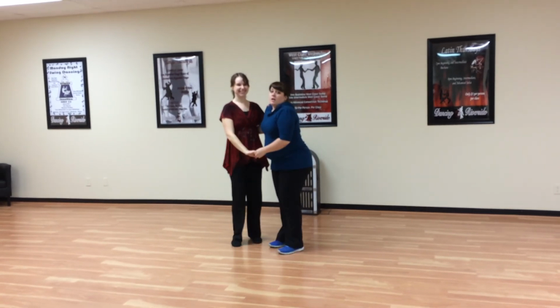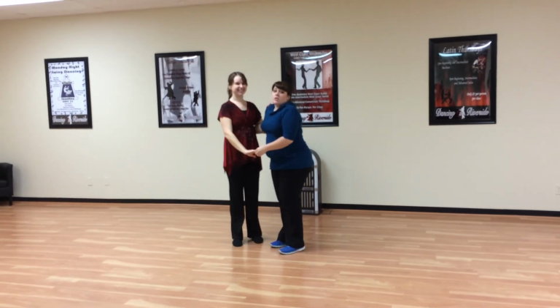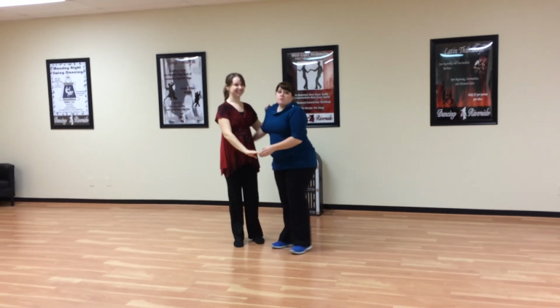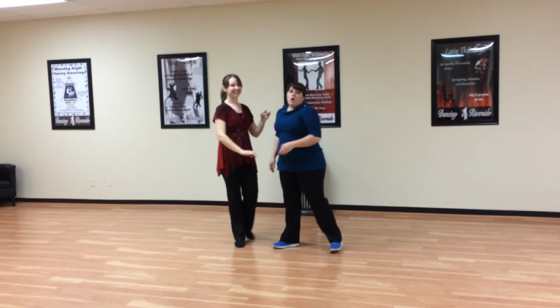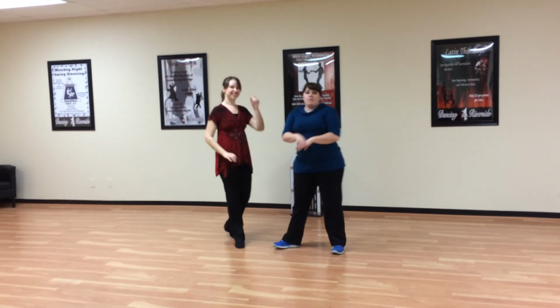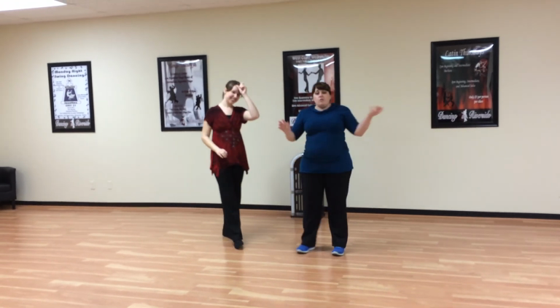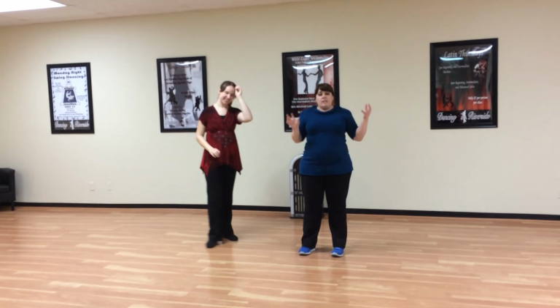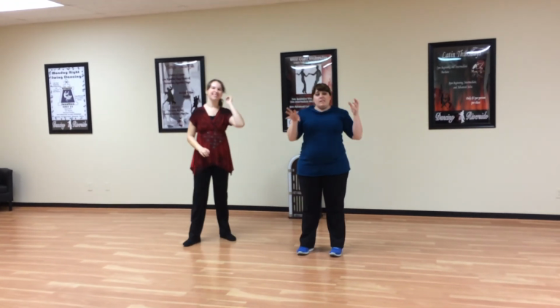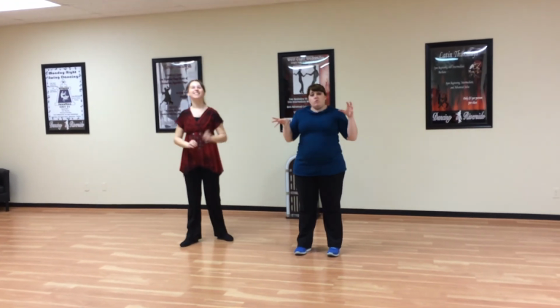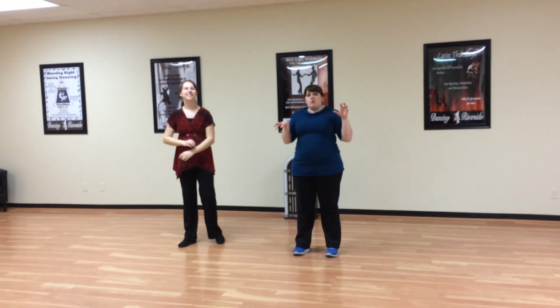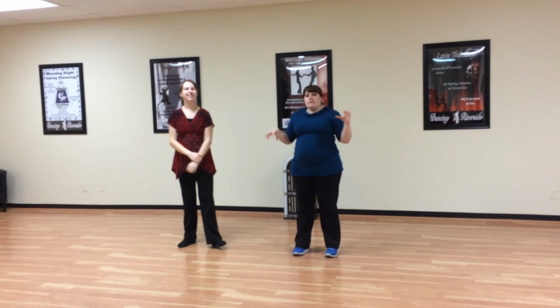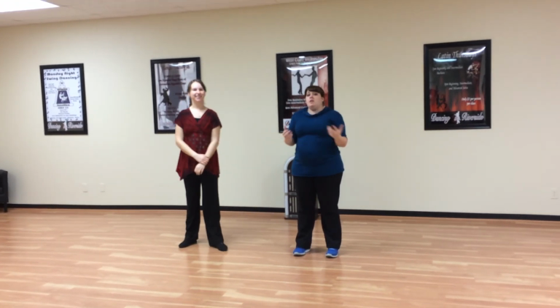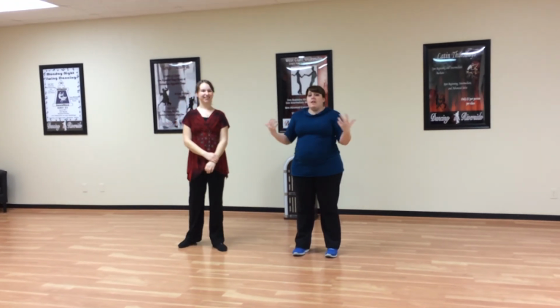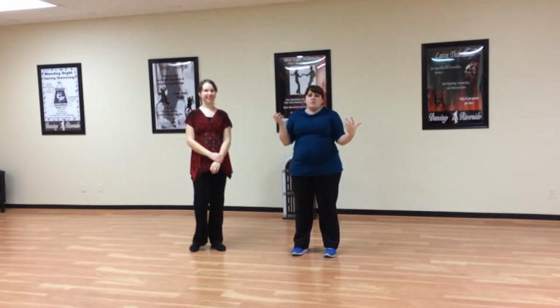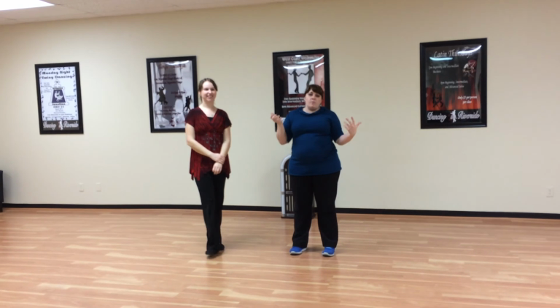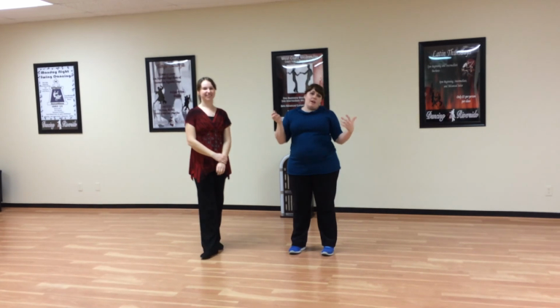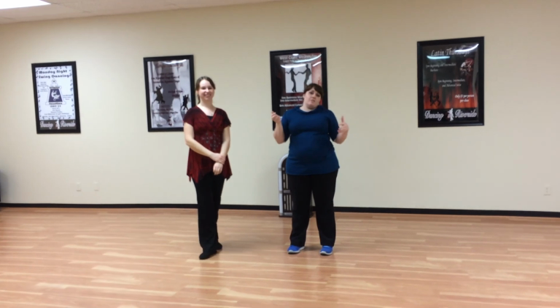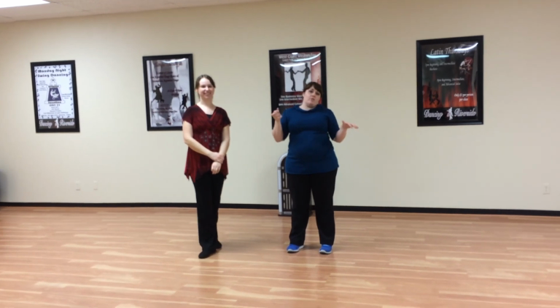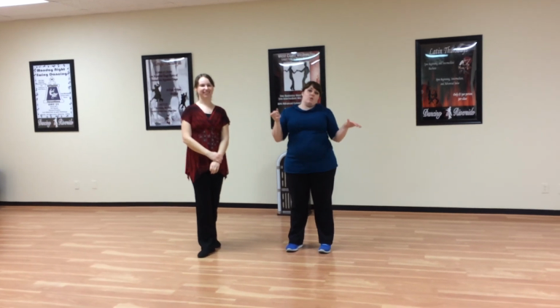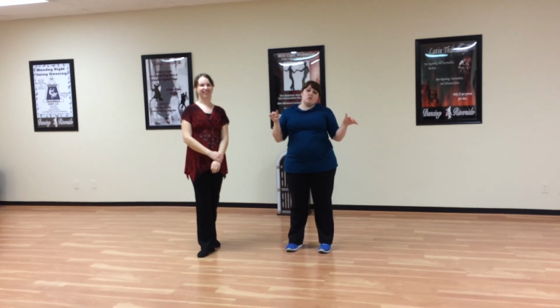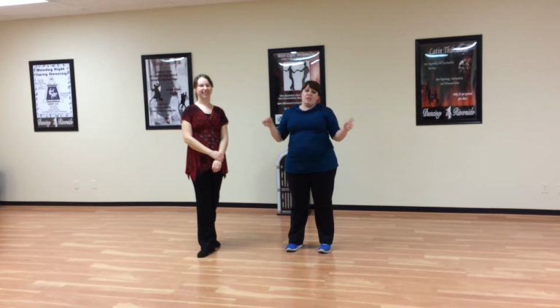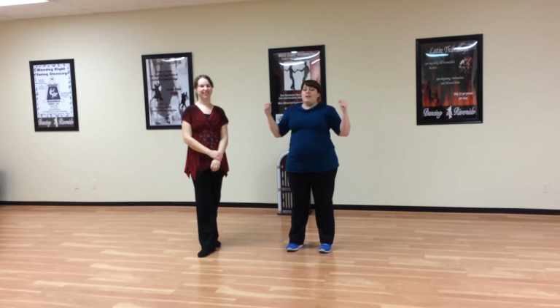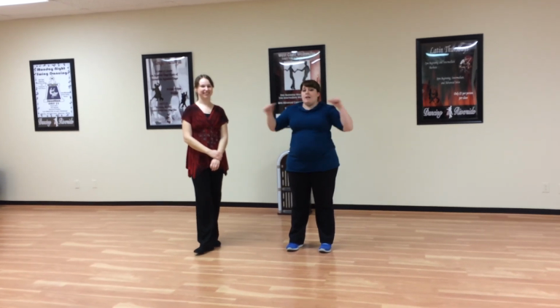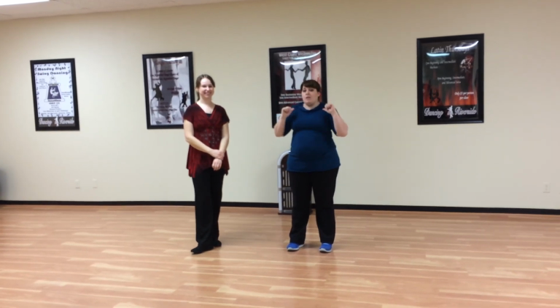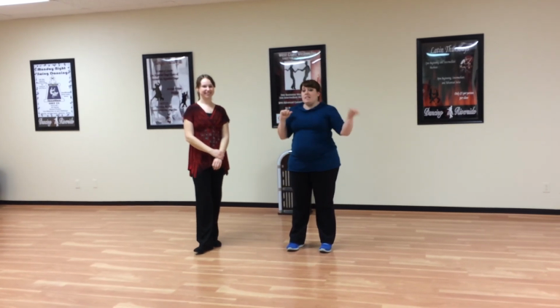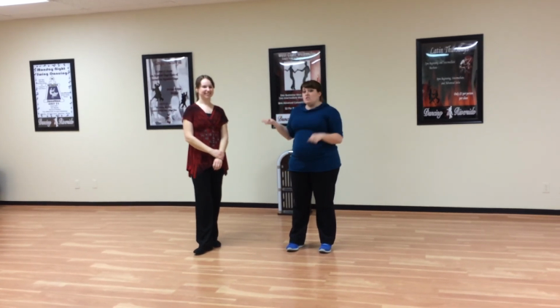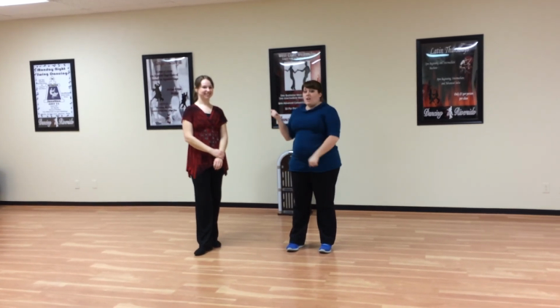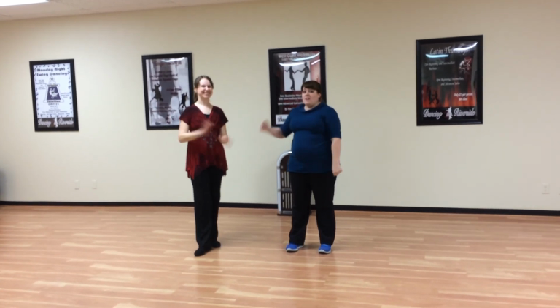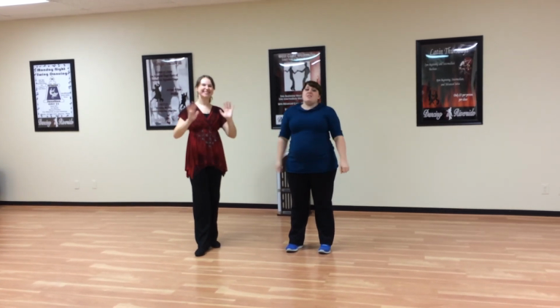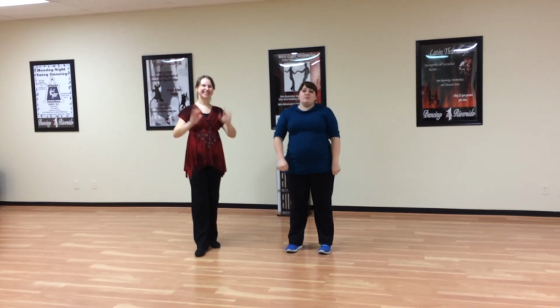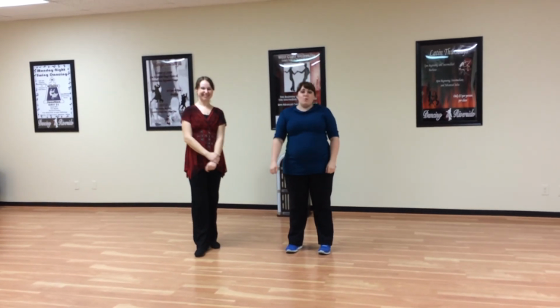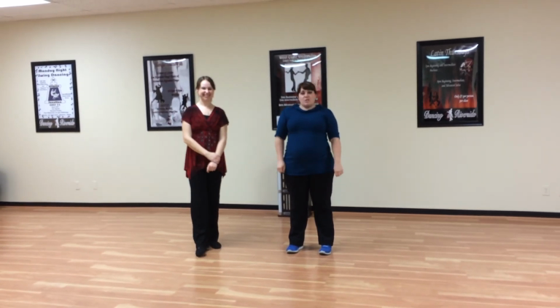So that was all of our Intermediate East Coast Swing Series. Let us know on Monday nights if you have any questions. Again, I'm Rhianne, this is Shannon — thanks for watching.